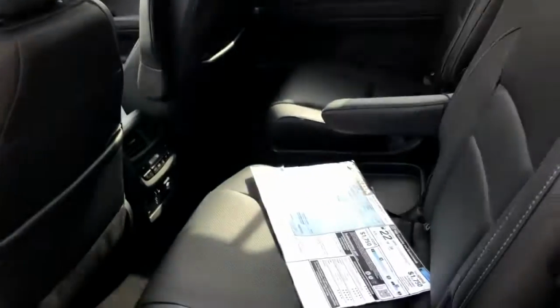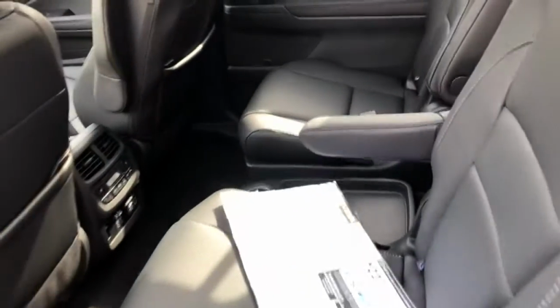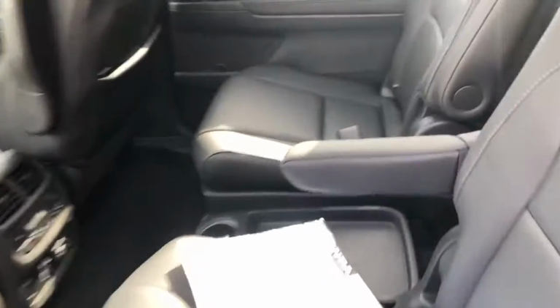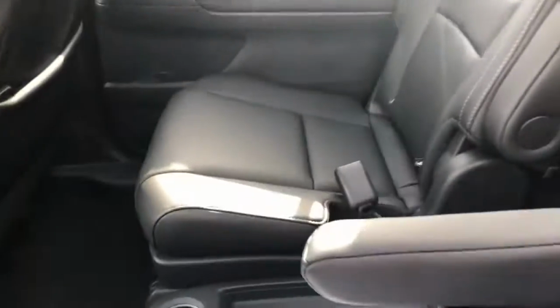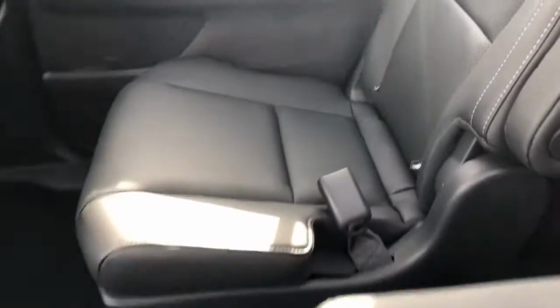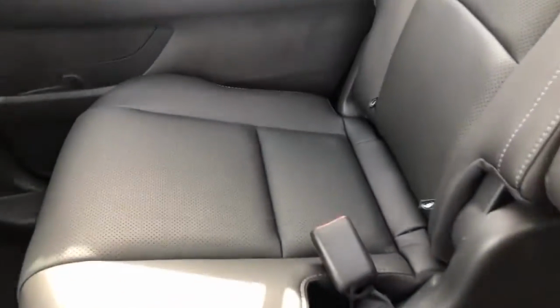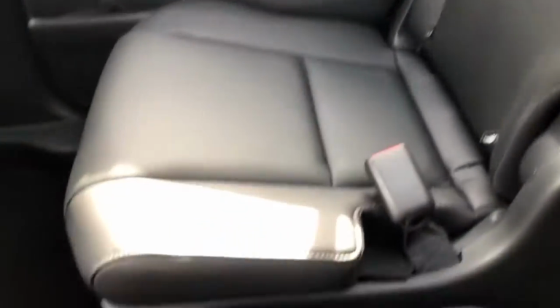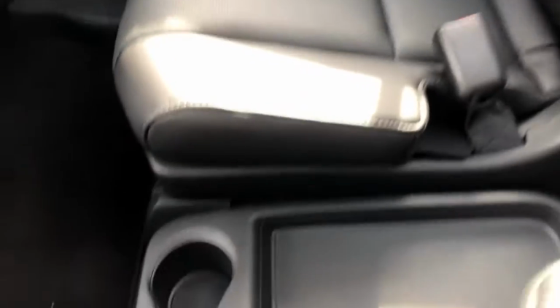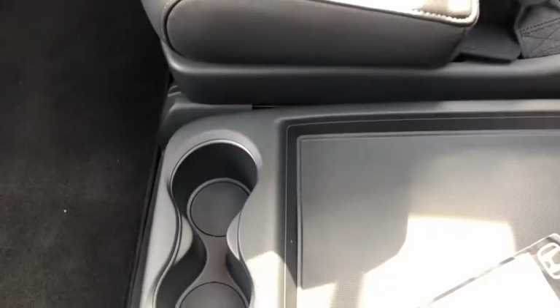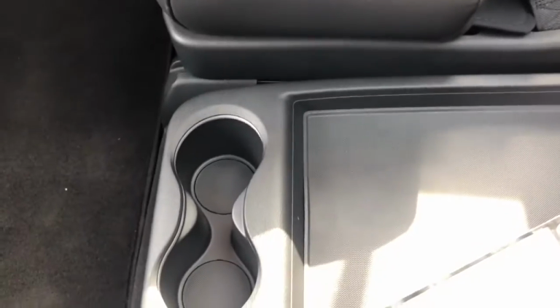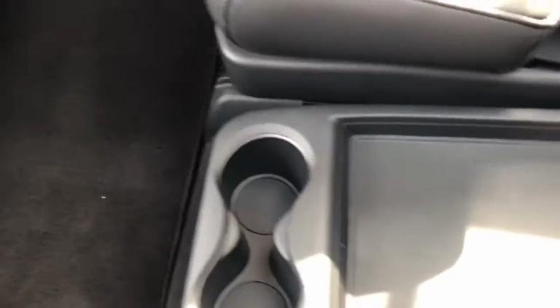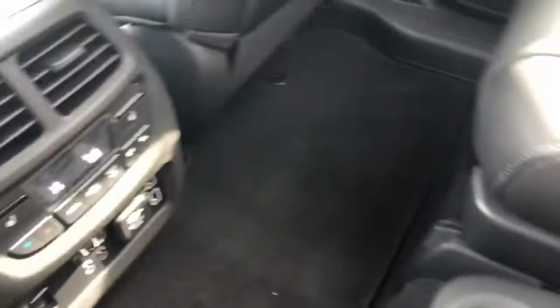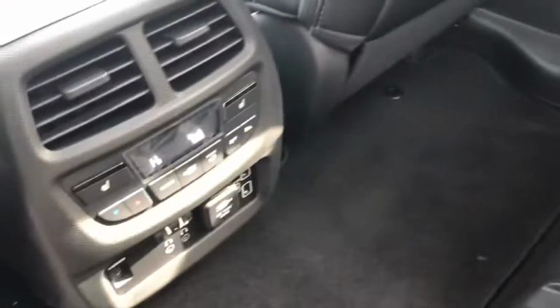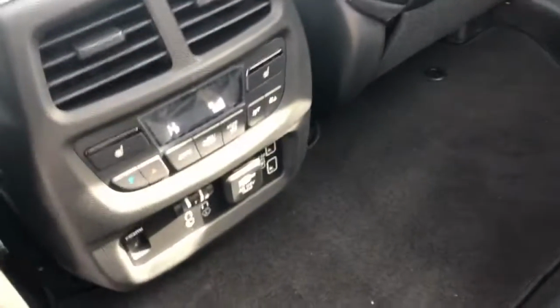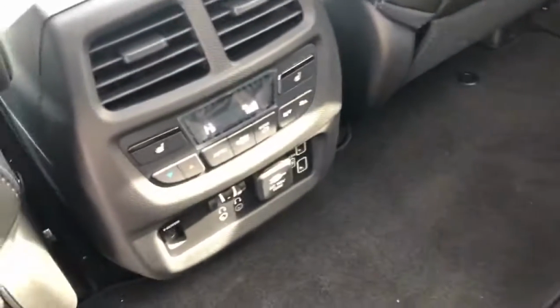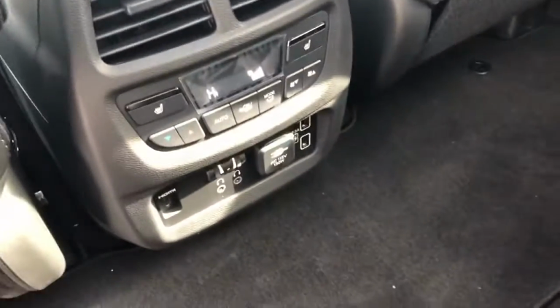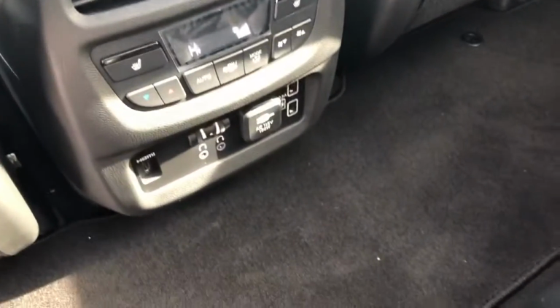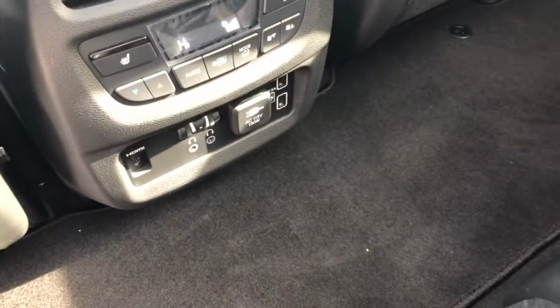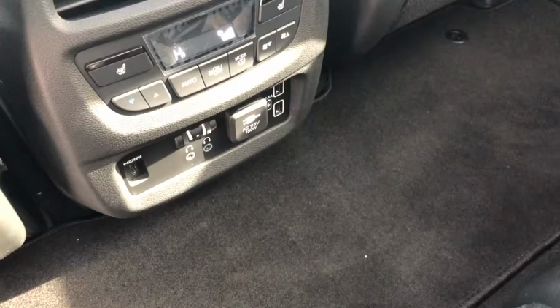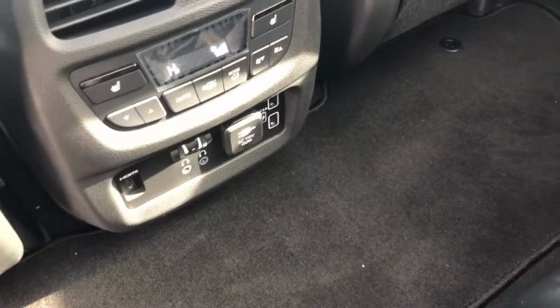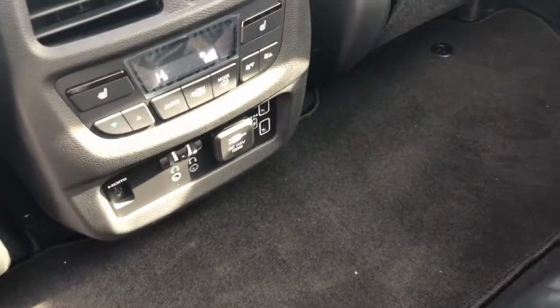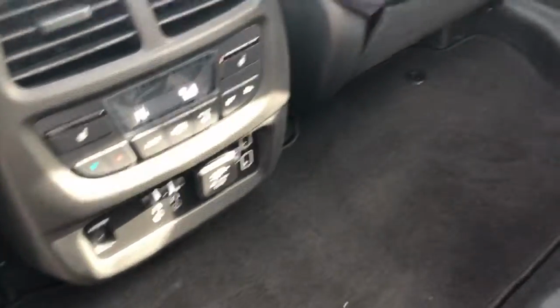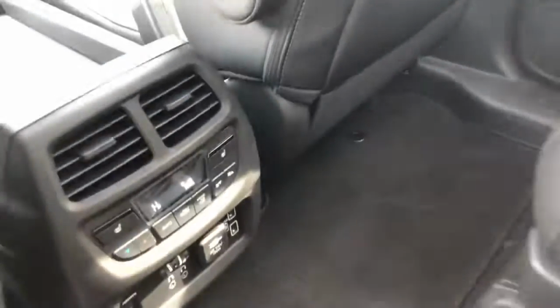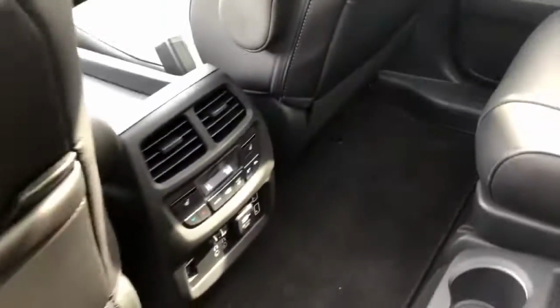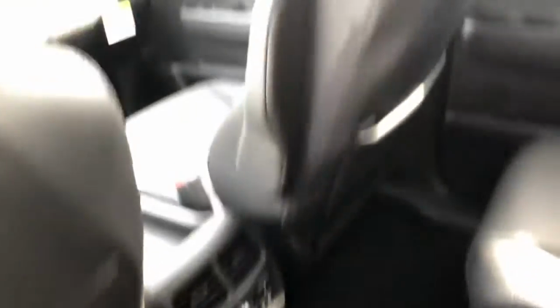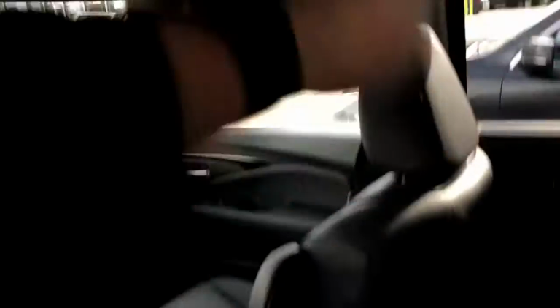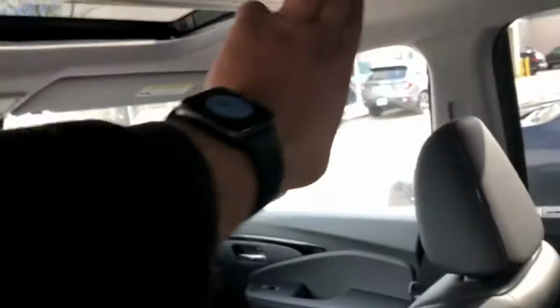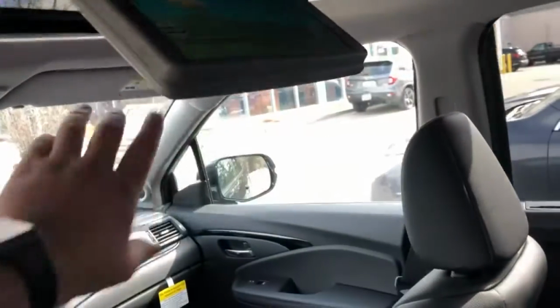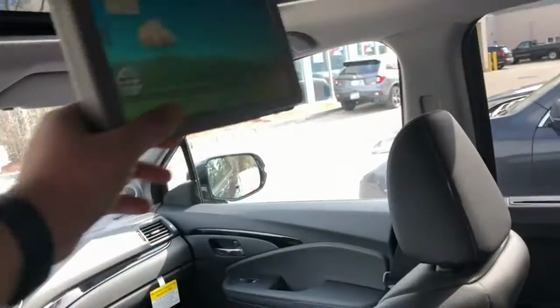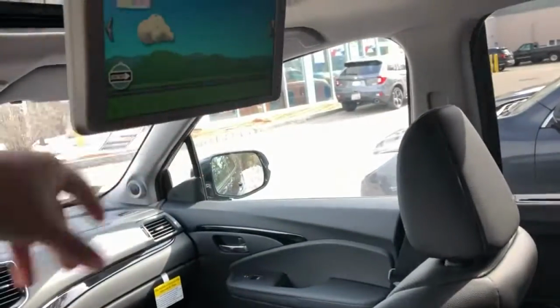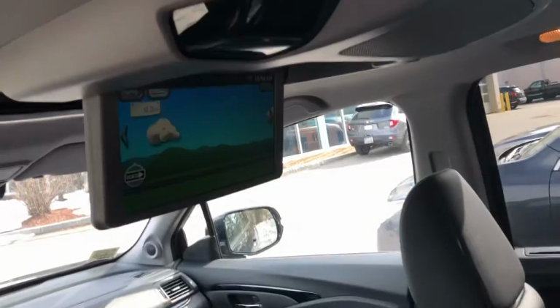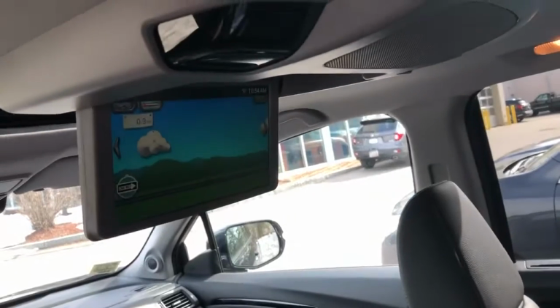I'll show you the second row. As you can see, you have two captain chairs. Over here are the cup holders, climate control with a power outlet, and two USB ports right here. There's also your rear entertainment system.